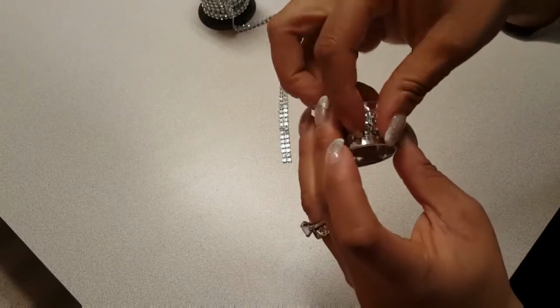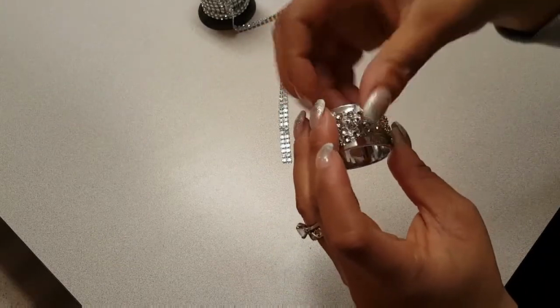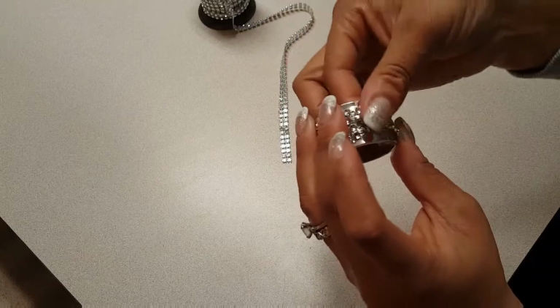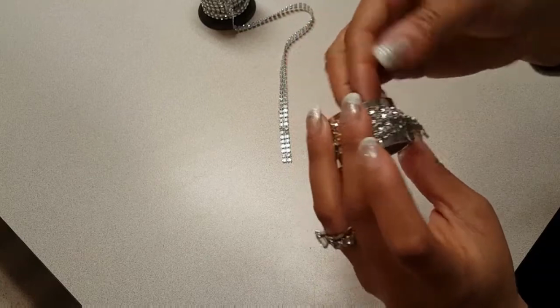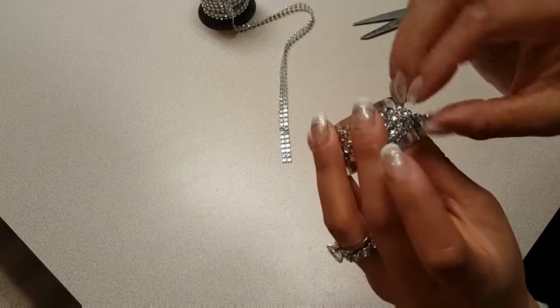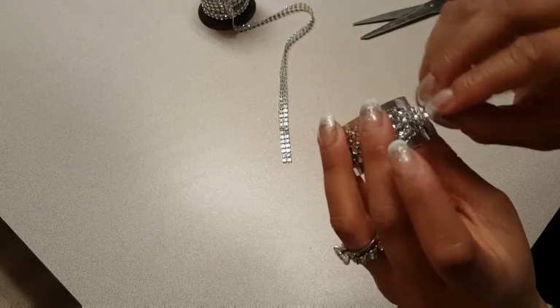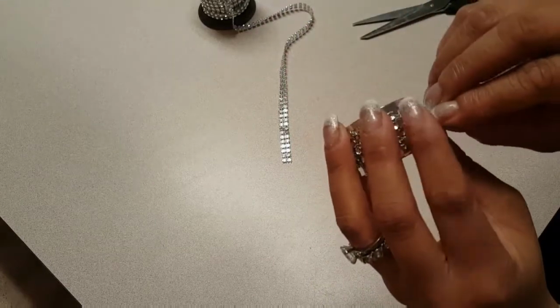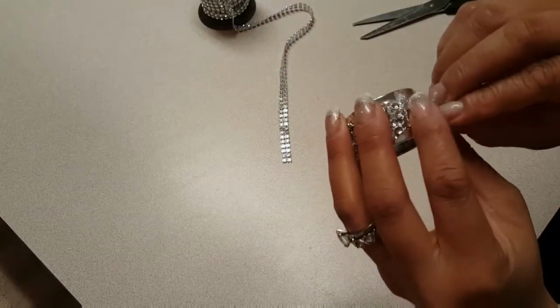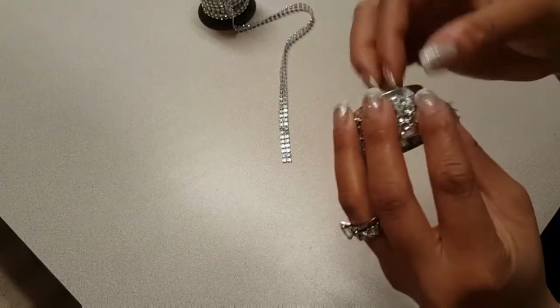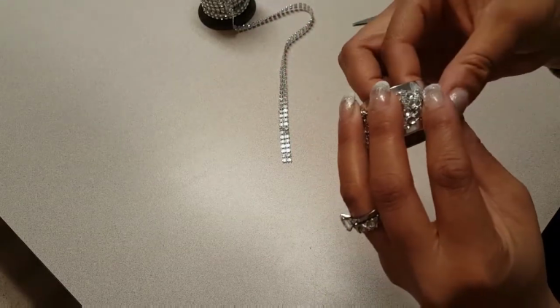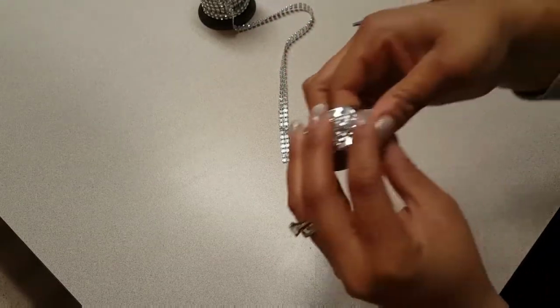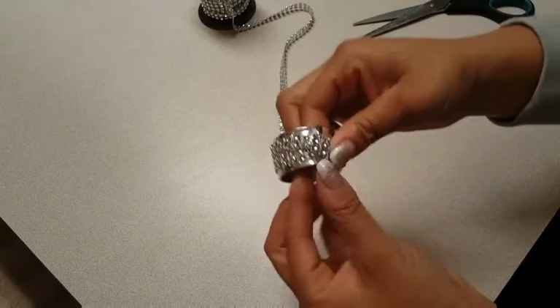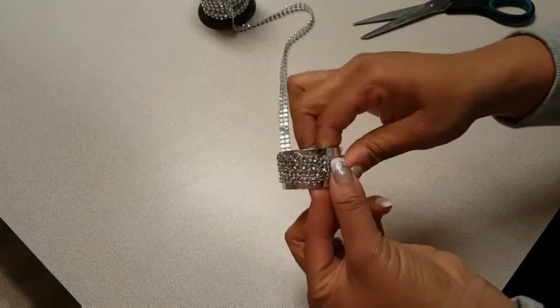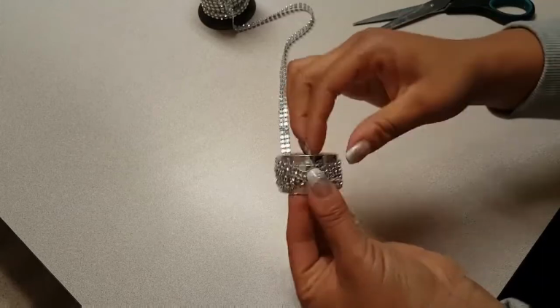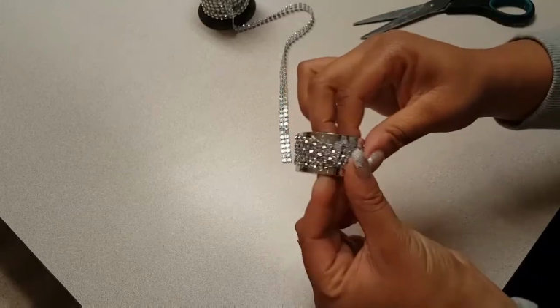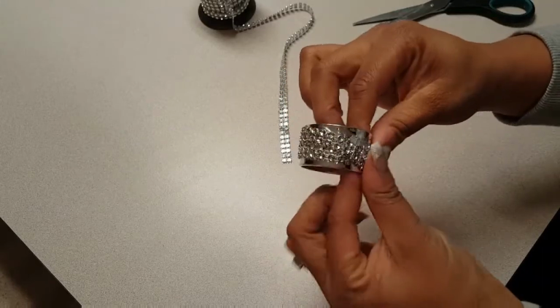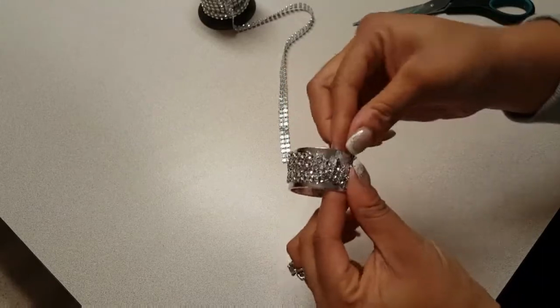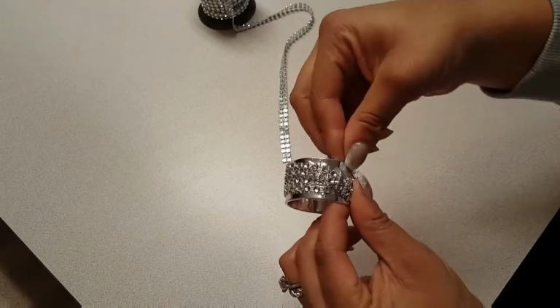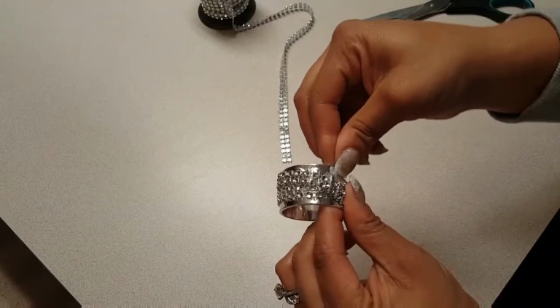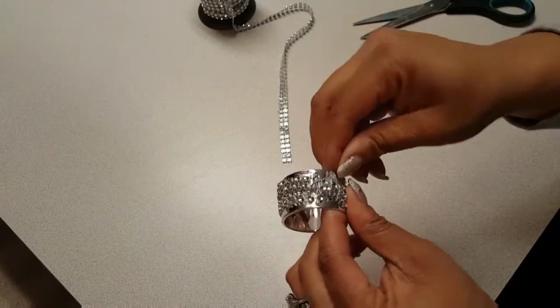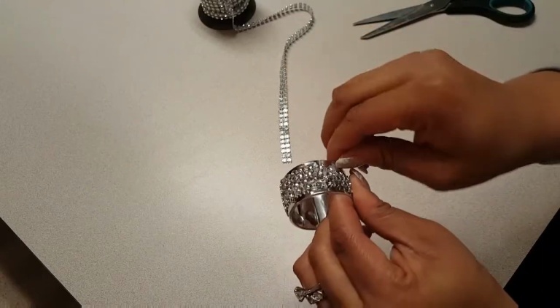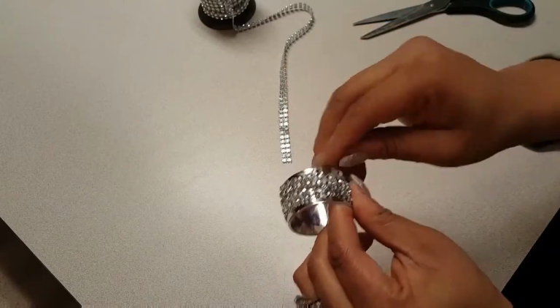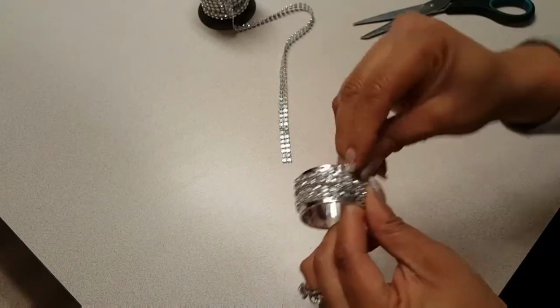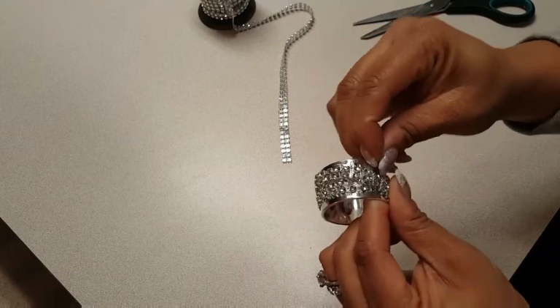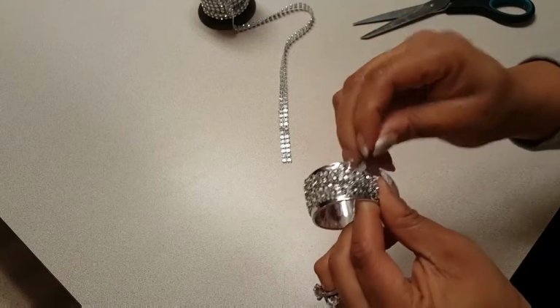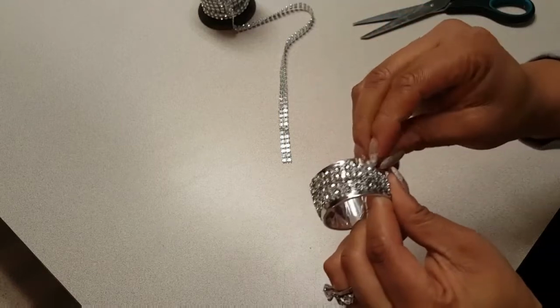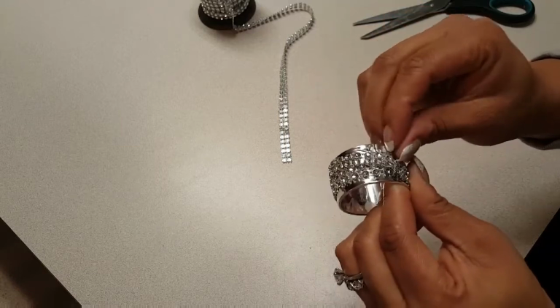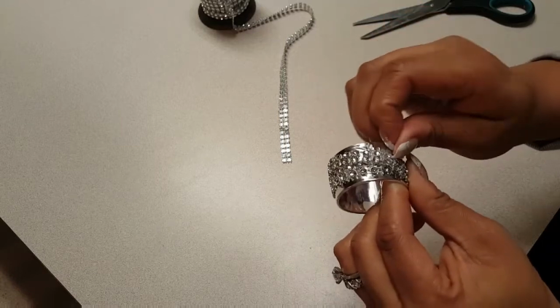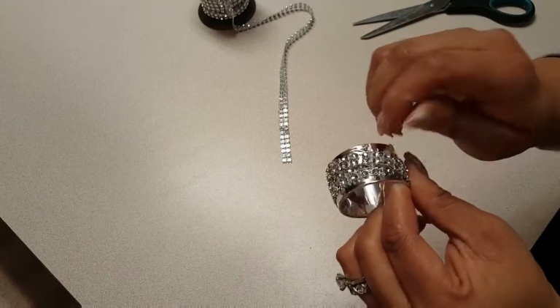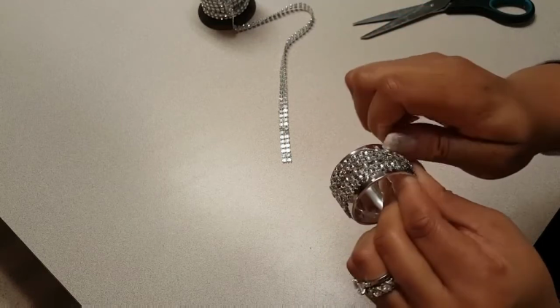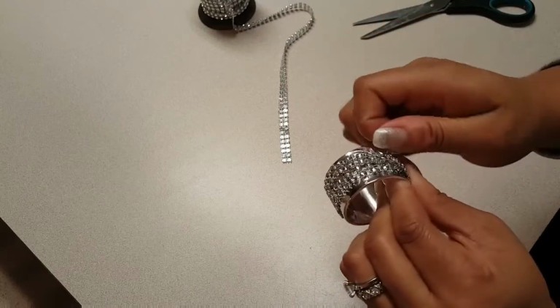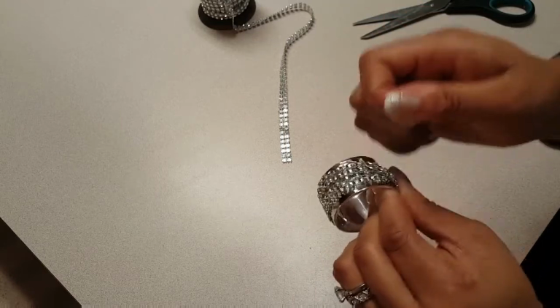I didn't show it here but if you have any pieces or threads hanging off you can always use scissors to give it a little trim. I did find that I had little pieces of hot glue stuck to the napkin rings in places I didn't want them, but that is easy to just pull right off.